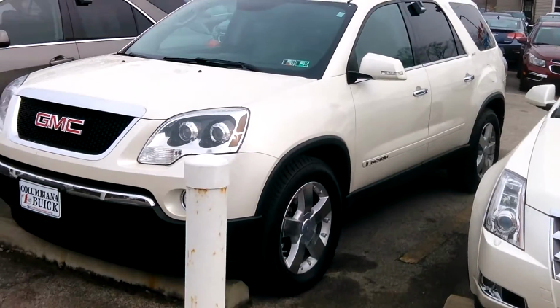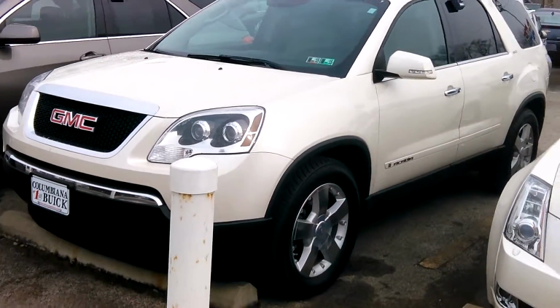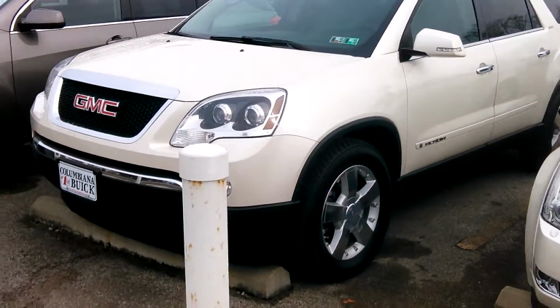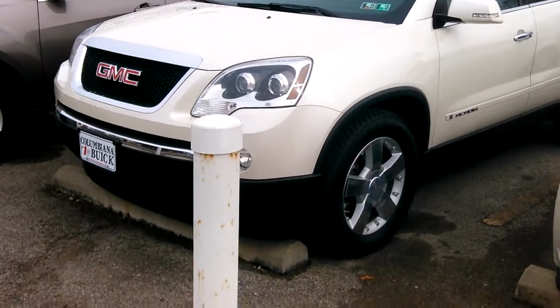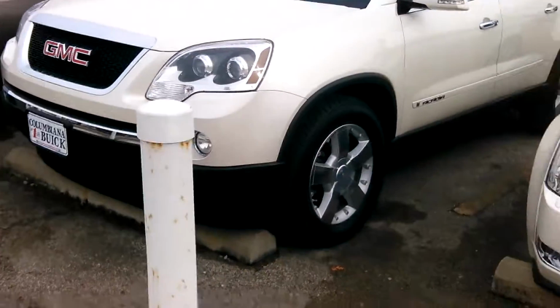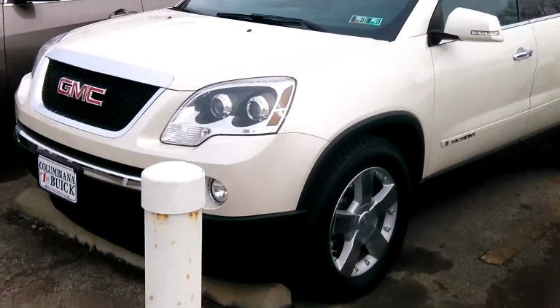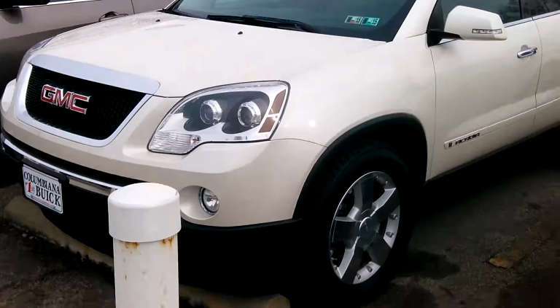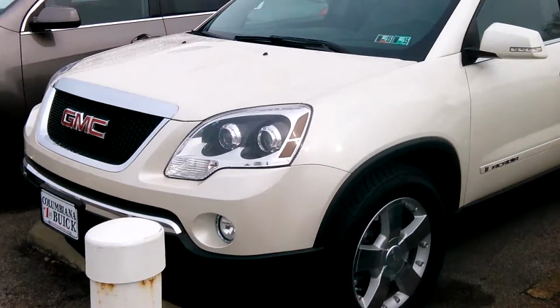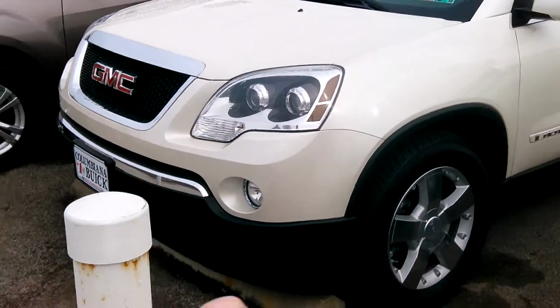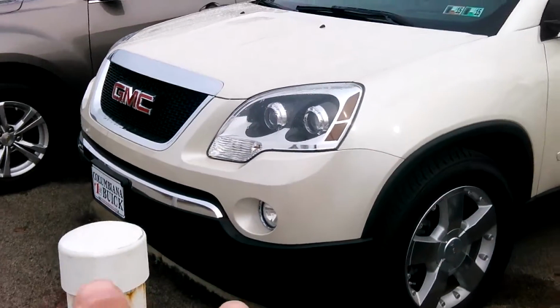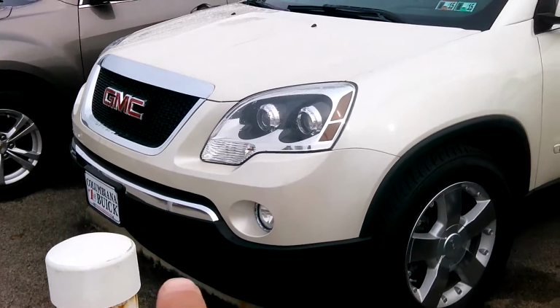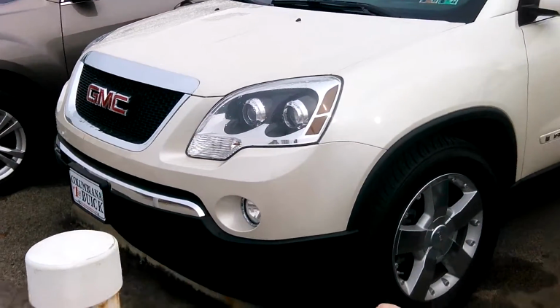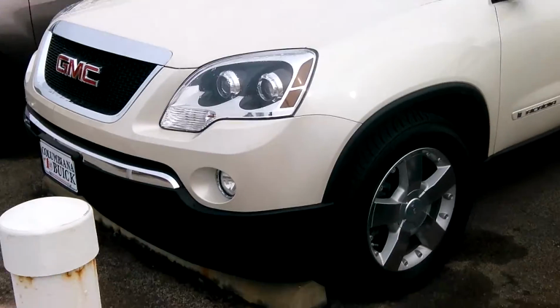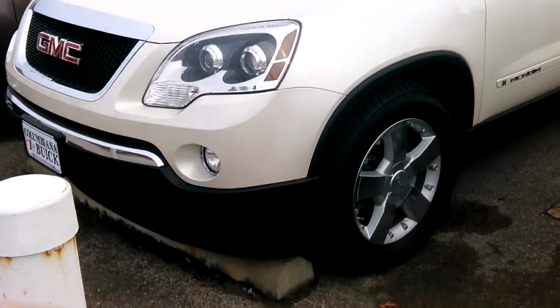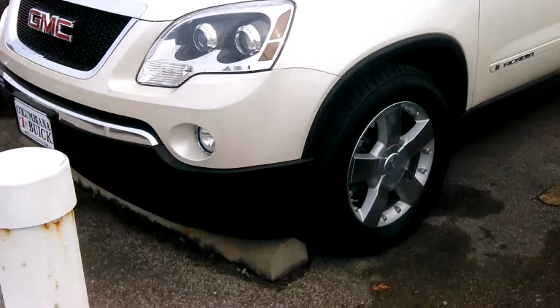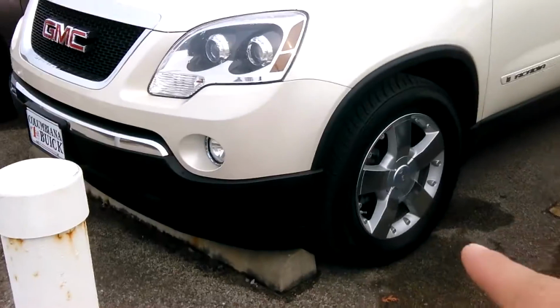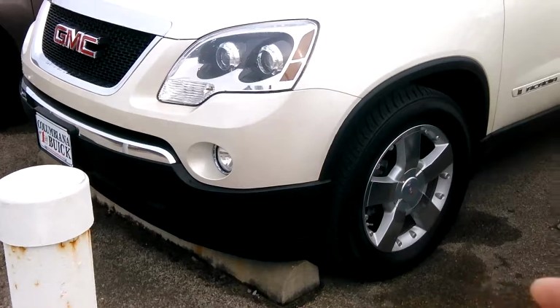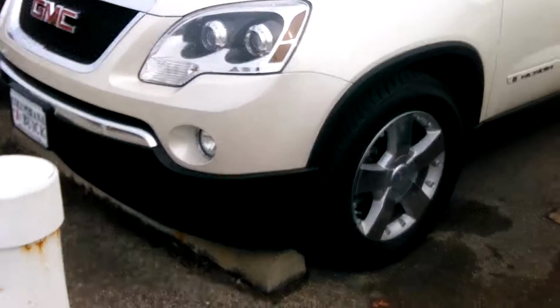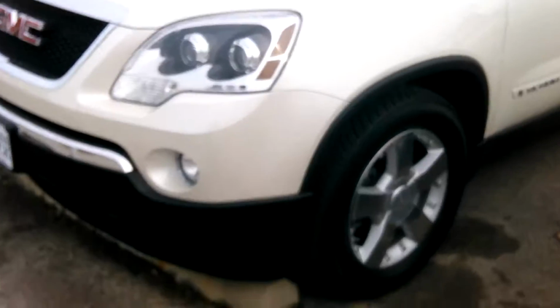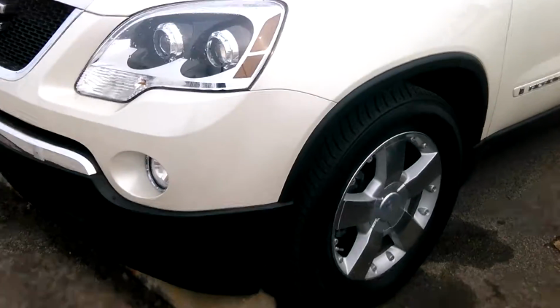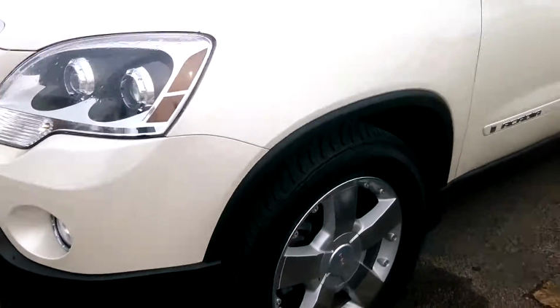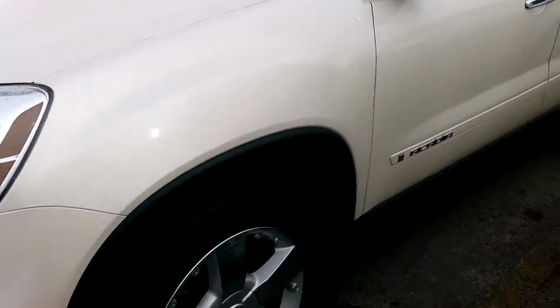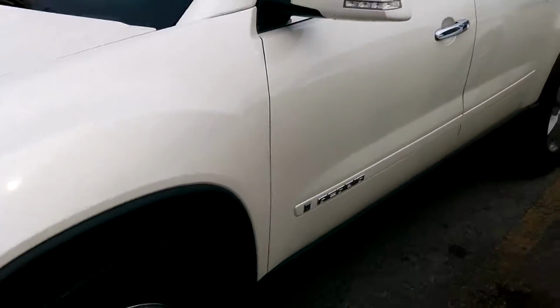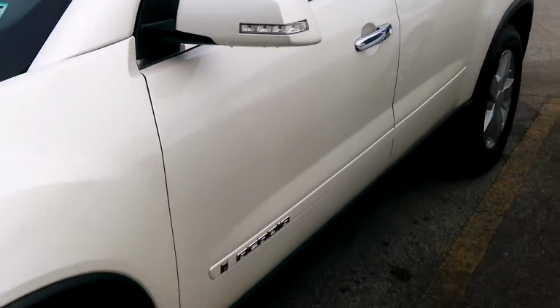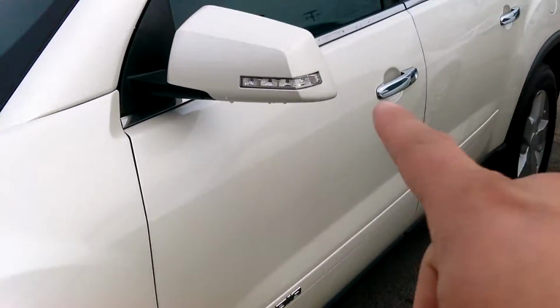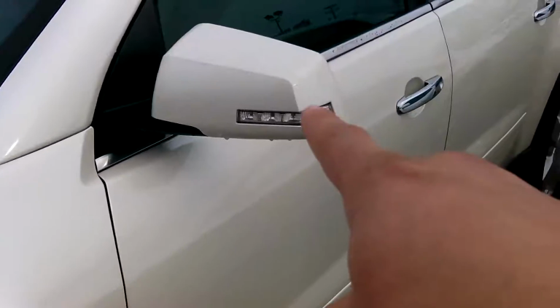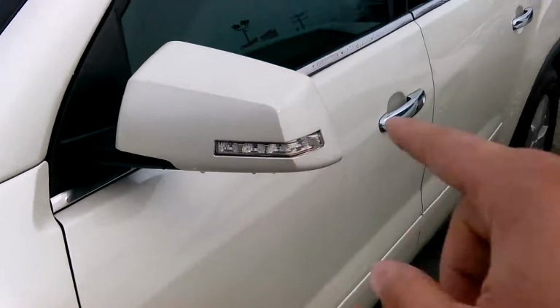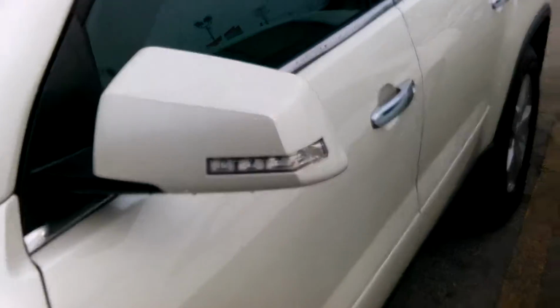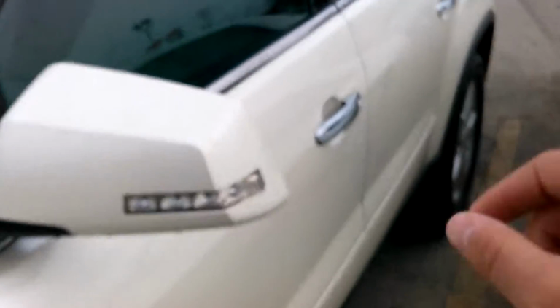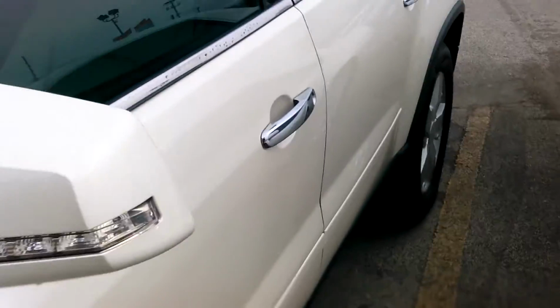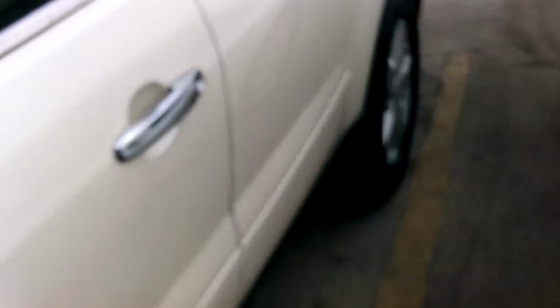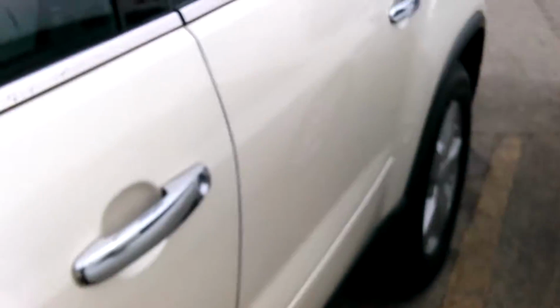So here is the Acadia. It does have your front chrome trim pieces, fog light, wrap-around headlight, and it does have your turn signal indicator here and chrome handles.